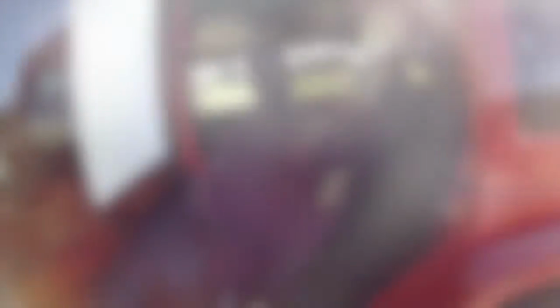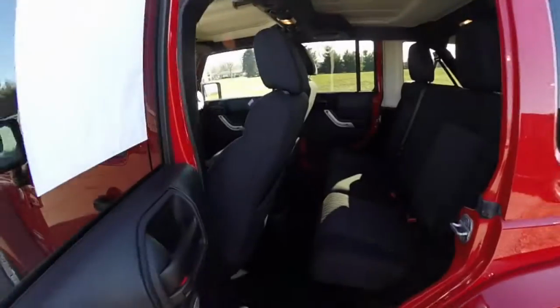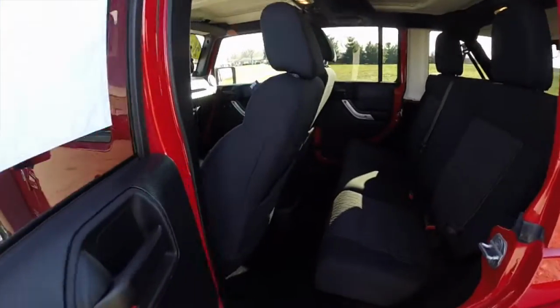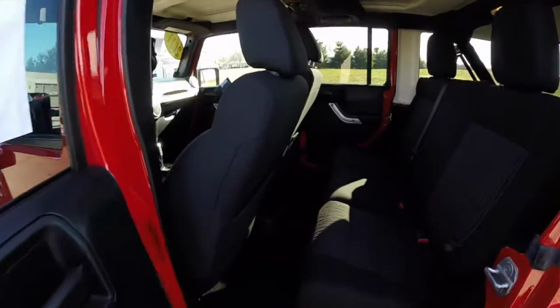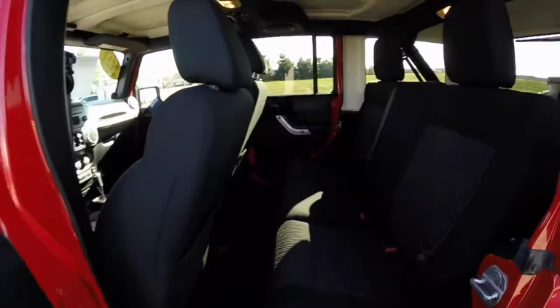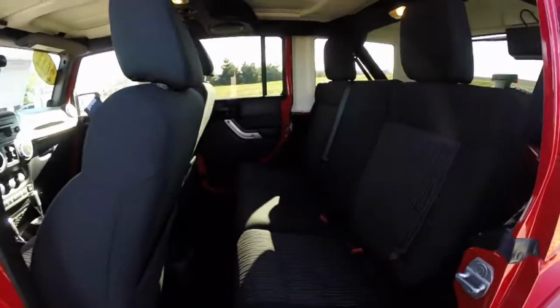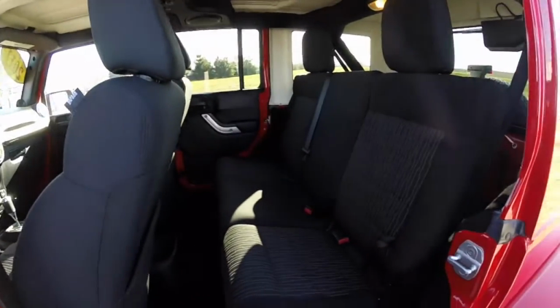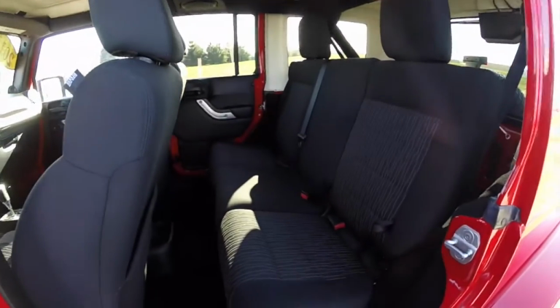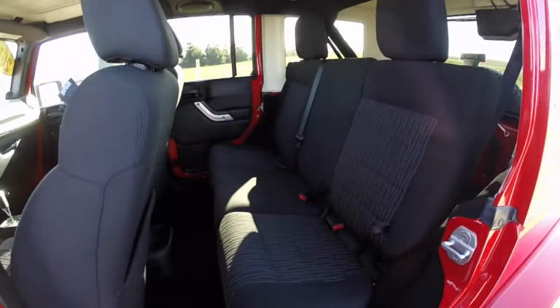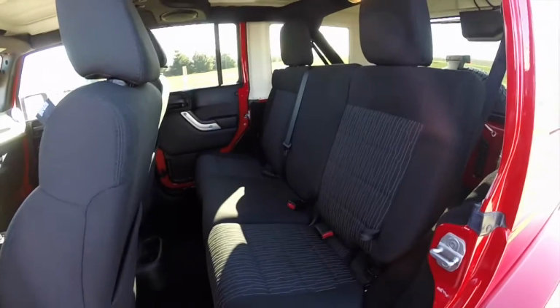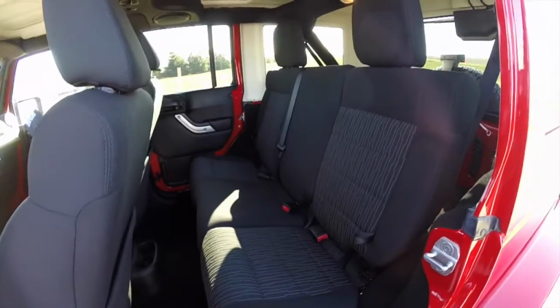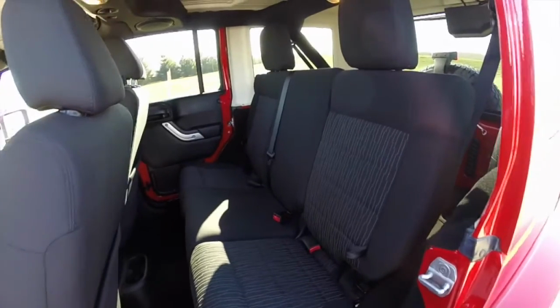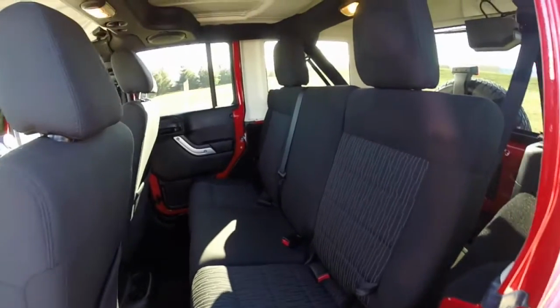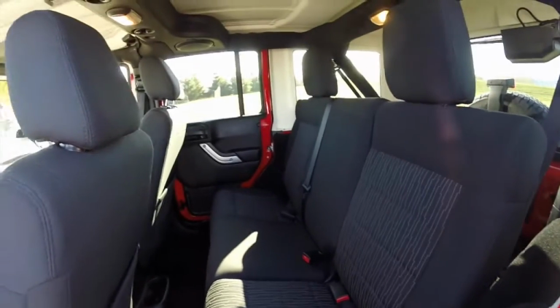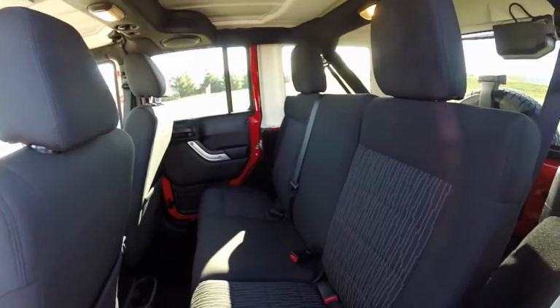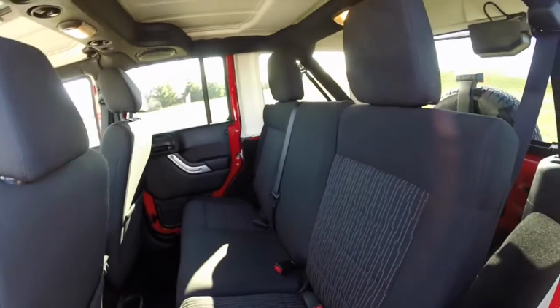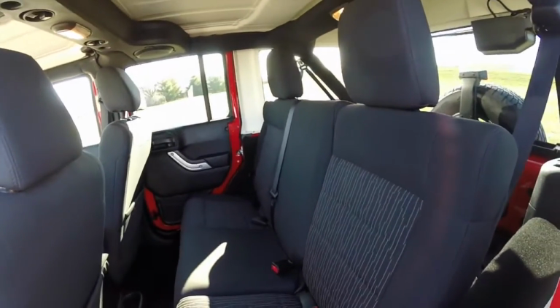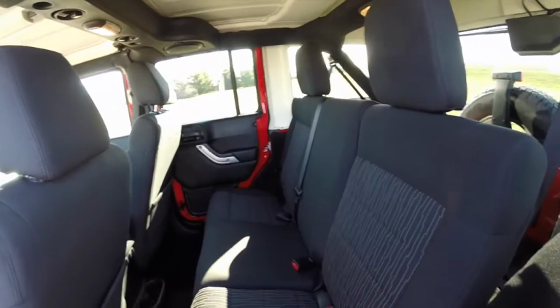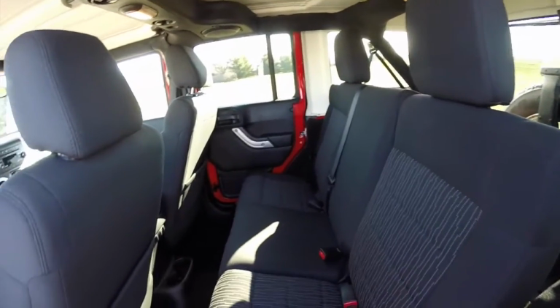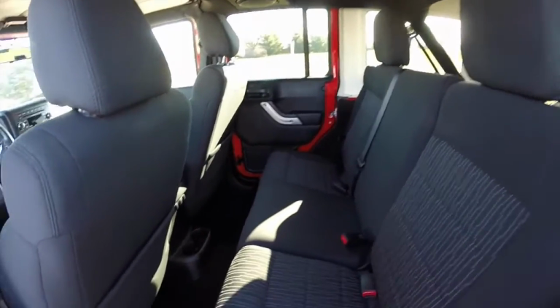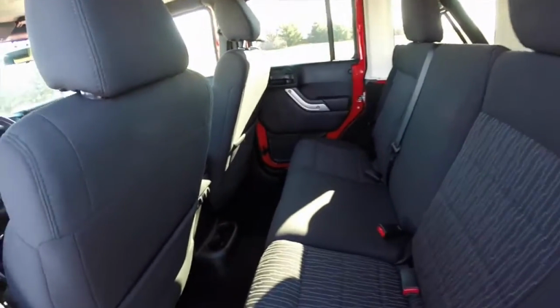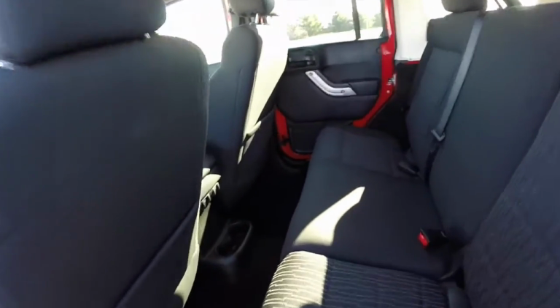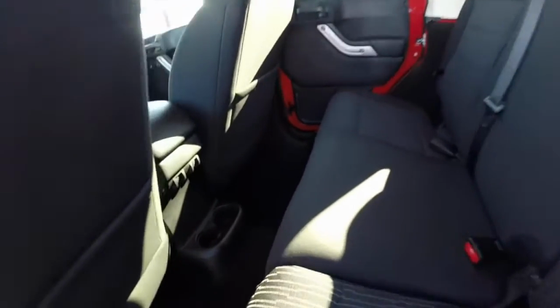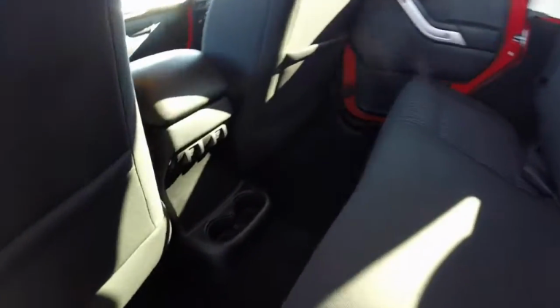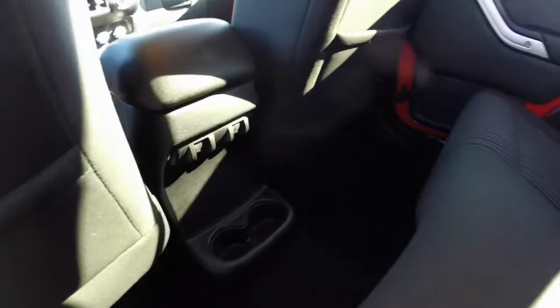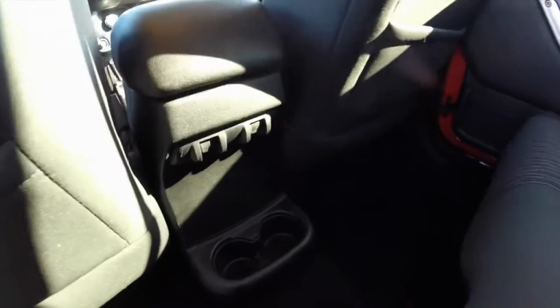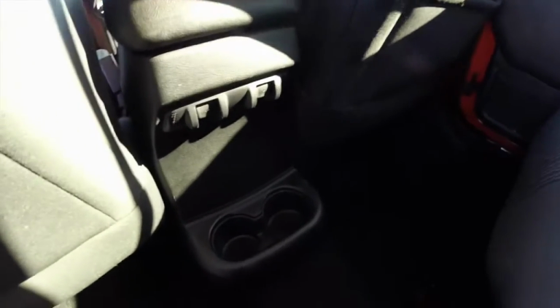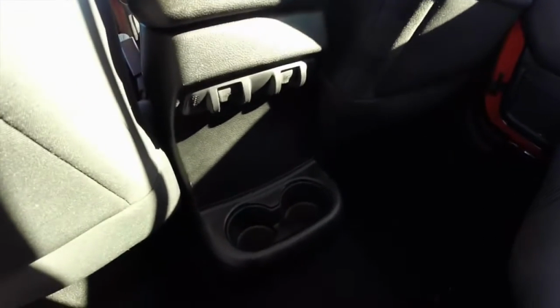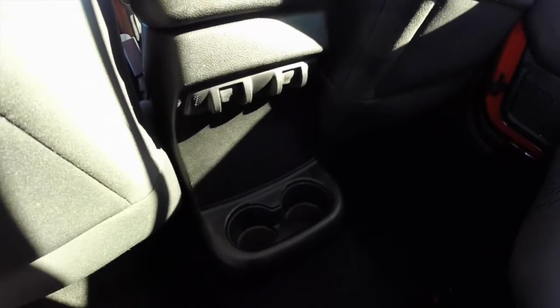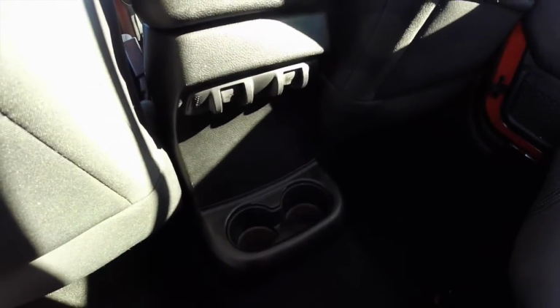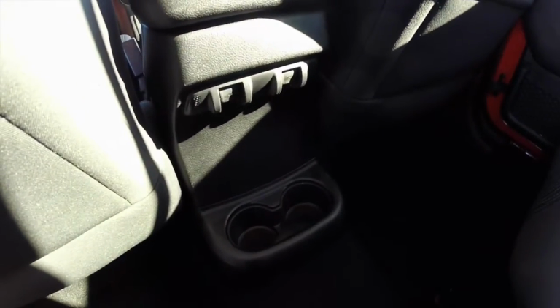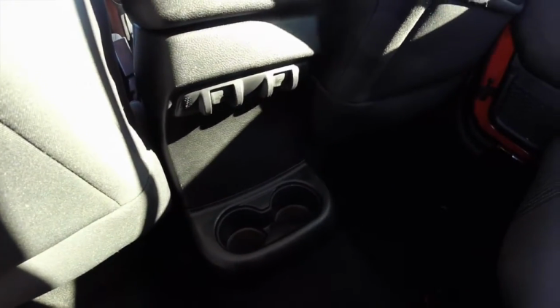Taking a look at the rear seat — it seats three across with a 60-40 split folding design. There are height-adjustable head restraints on the outboard seats, as well as power window switches and cup holders in the center console.